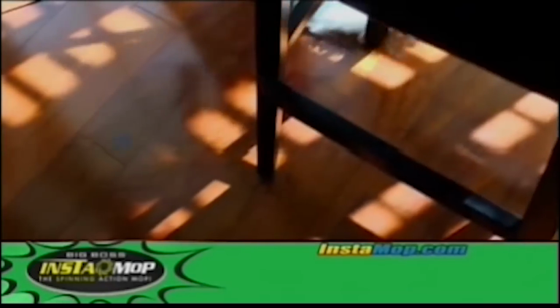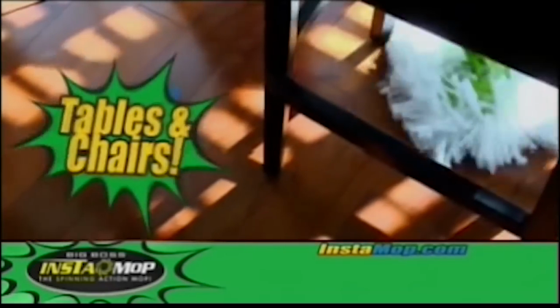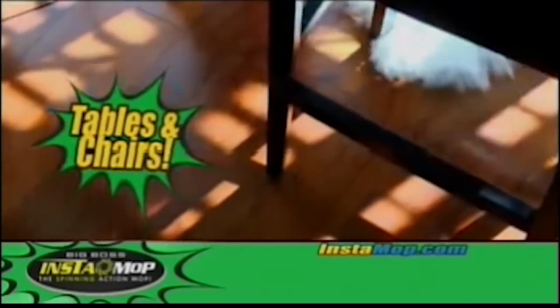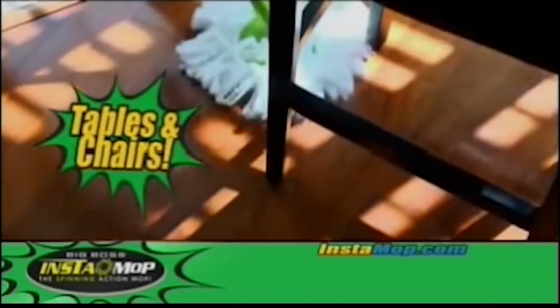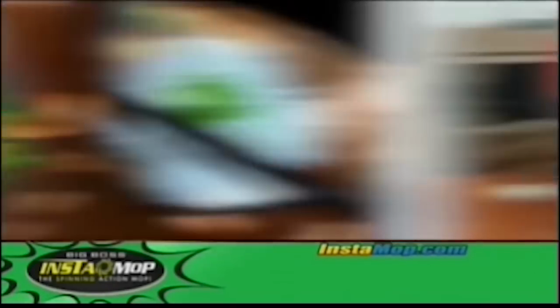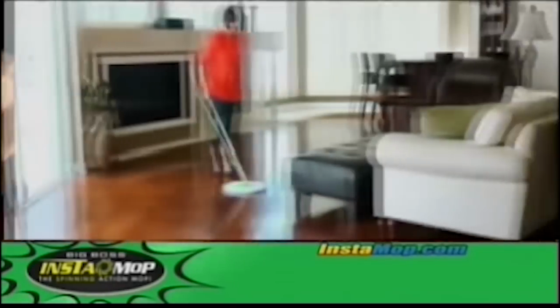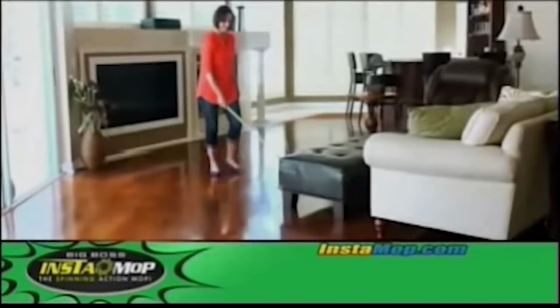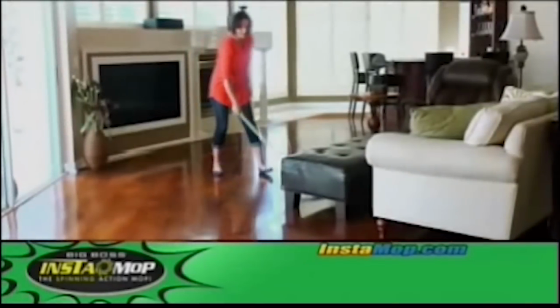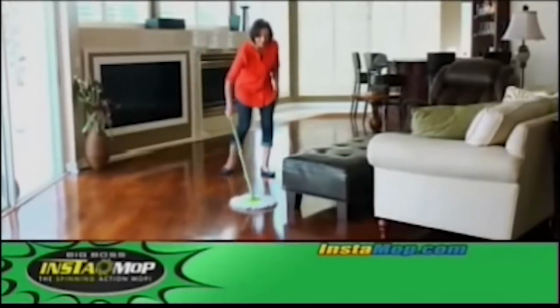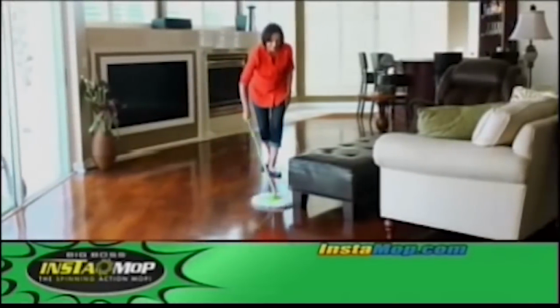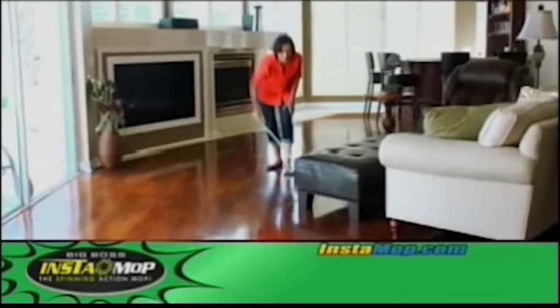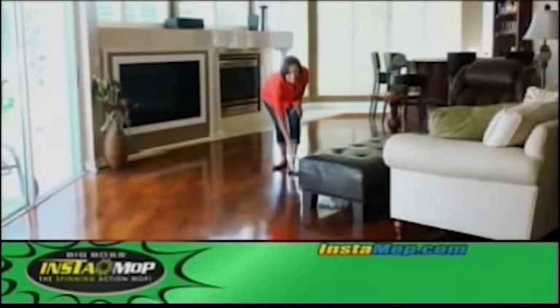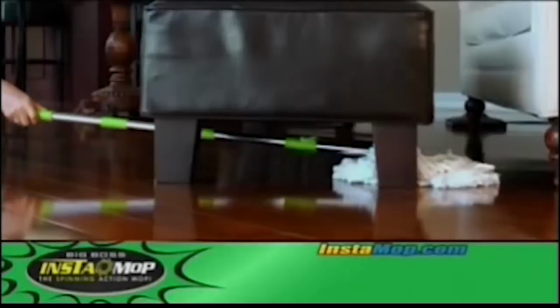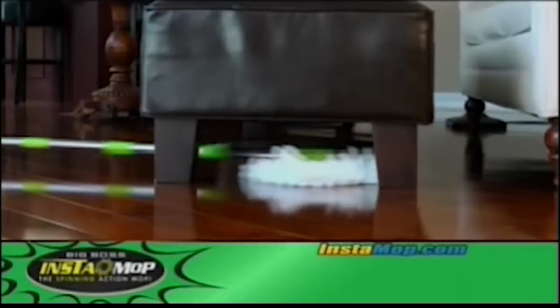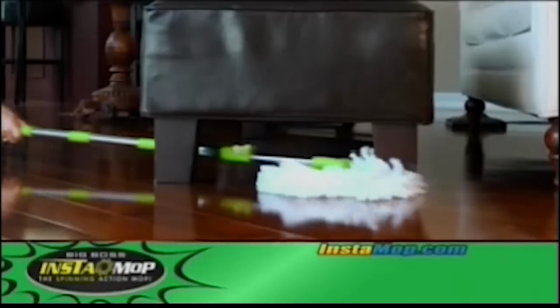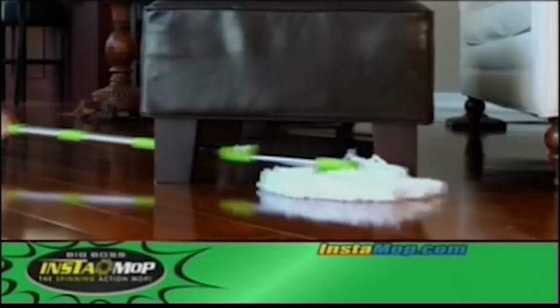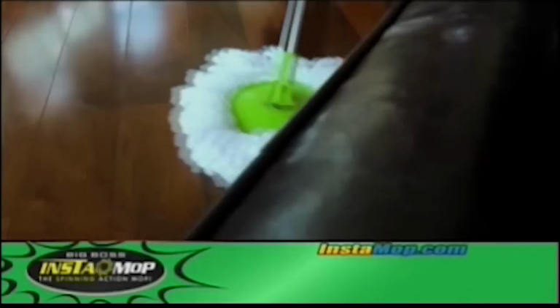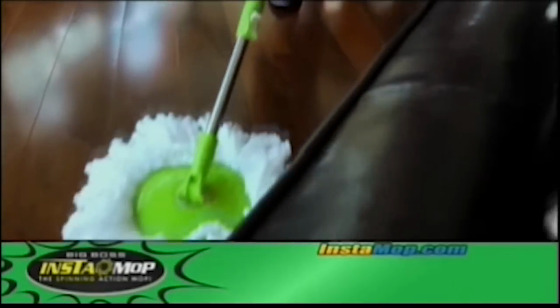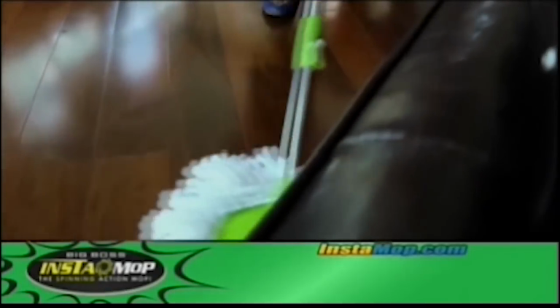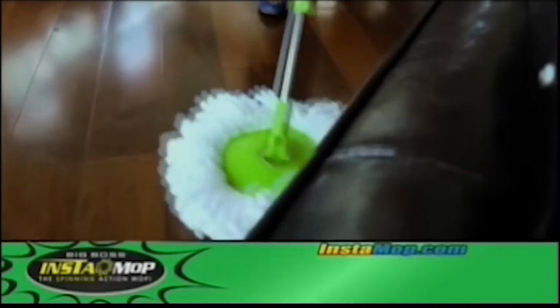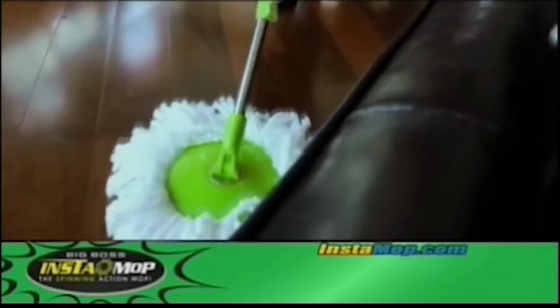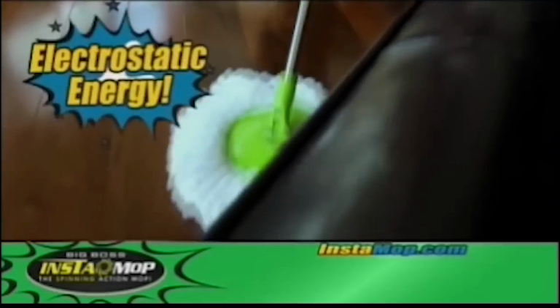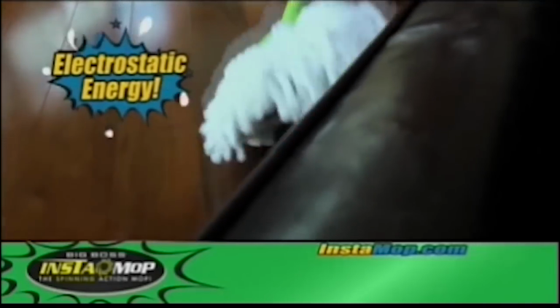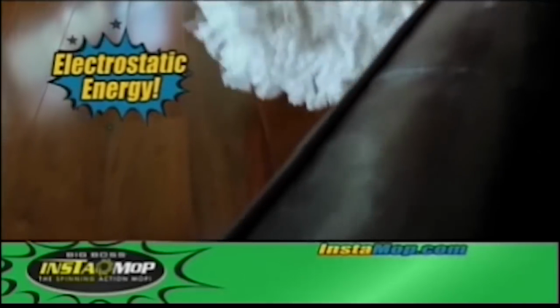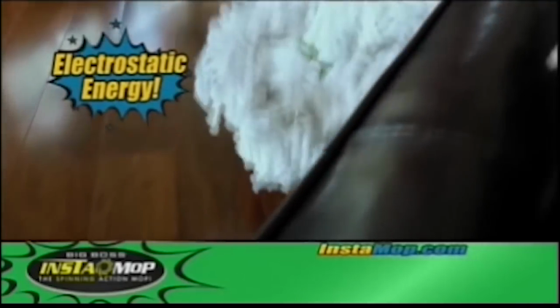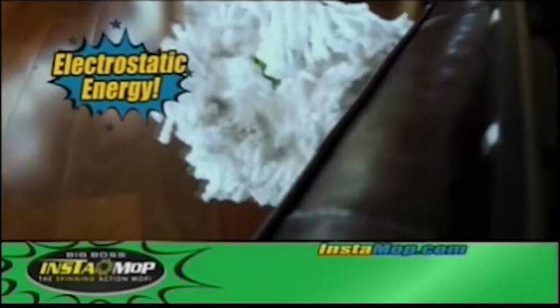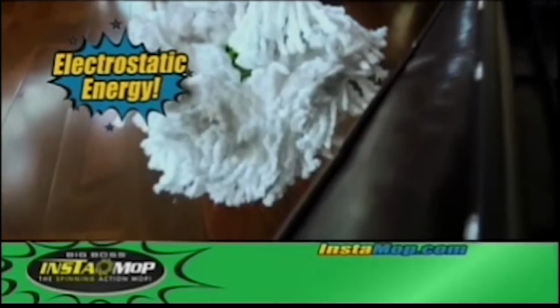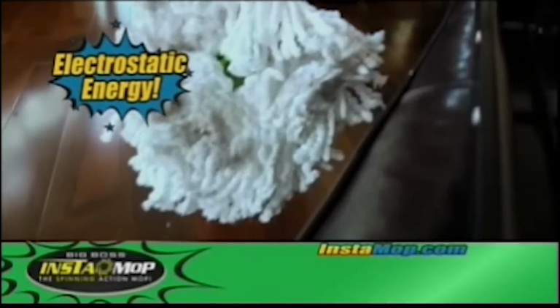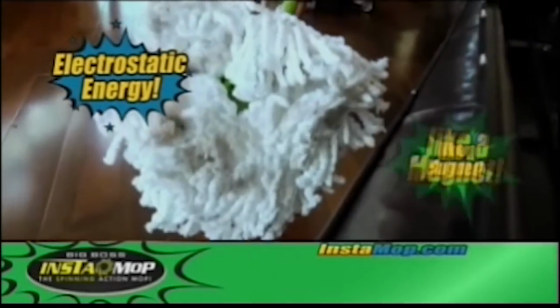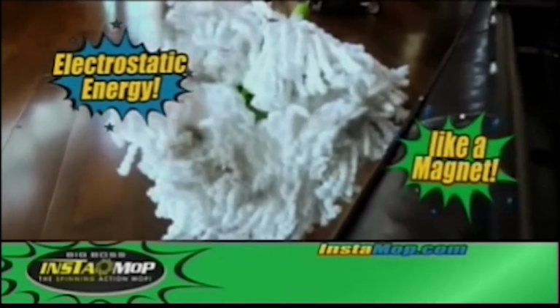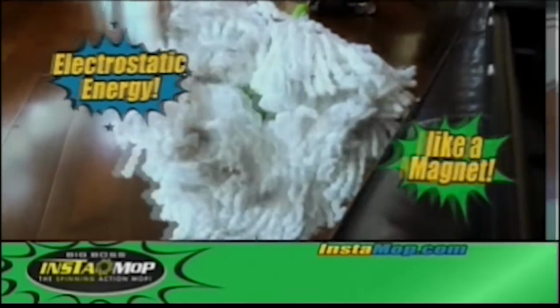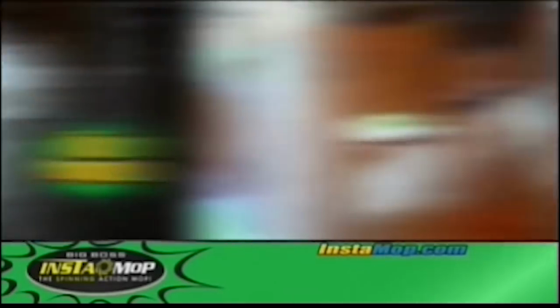And the low profile design is perfect for cleaning hard to reach dirt under furniture. Use the Instamop dry to create electrostatic energy, attracting pet hair and dust like a magnet. Or buff your floors to showroom shine.